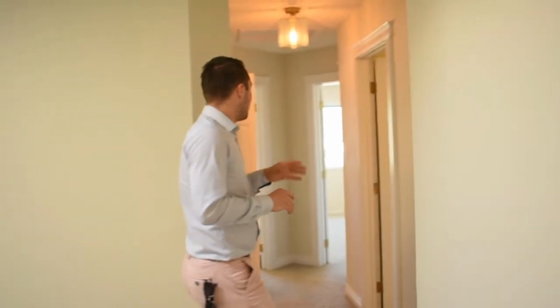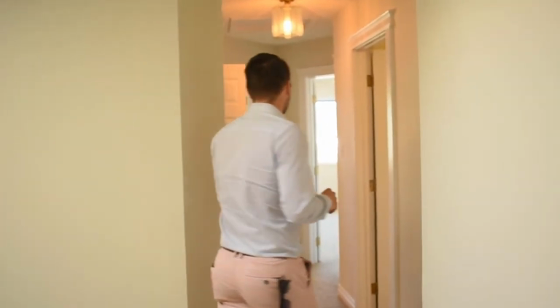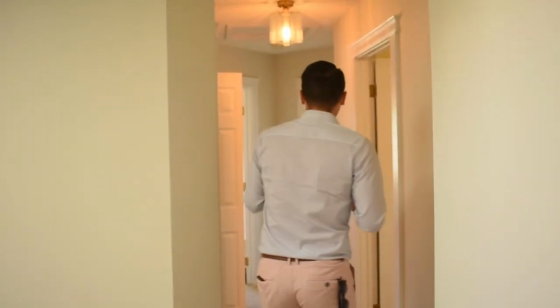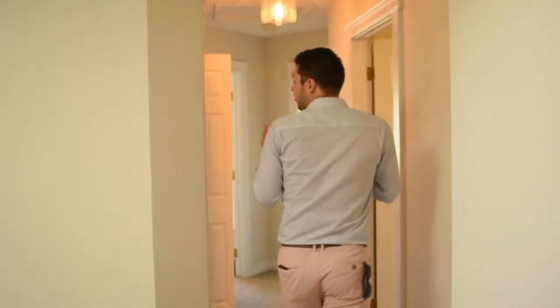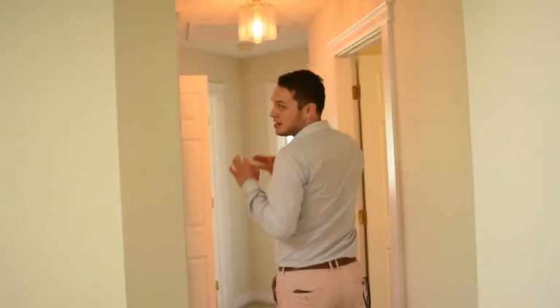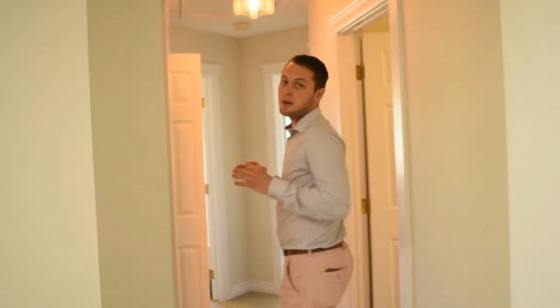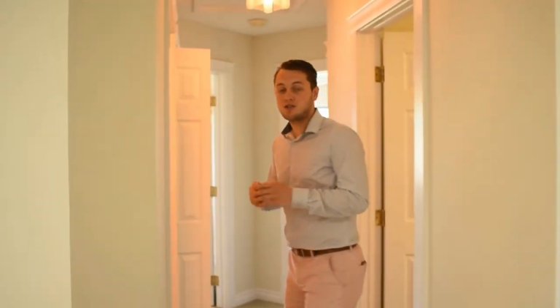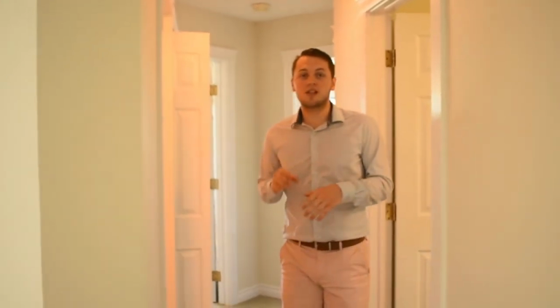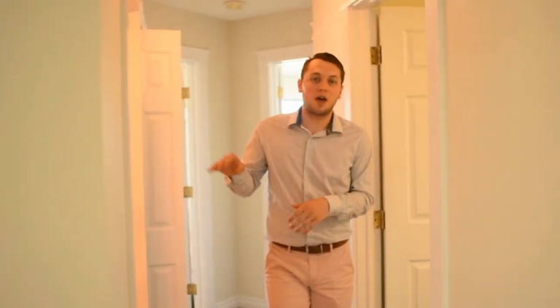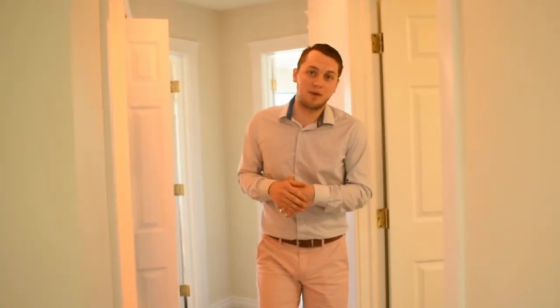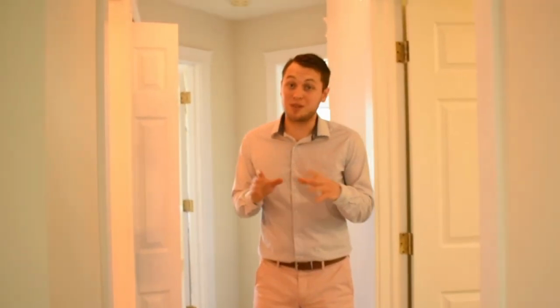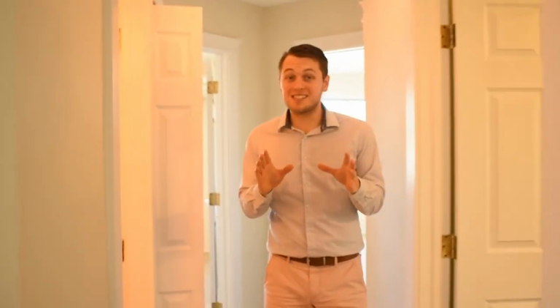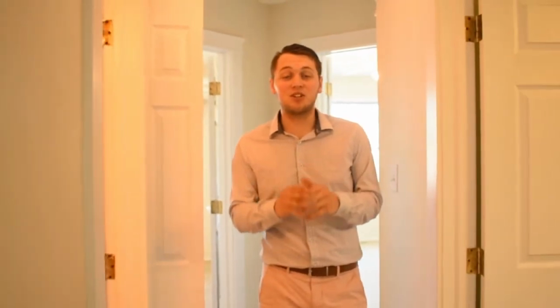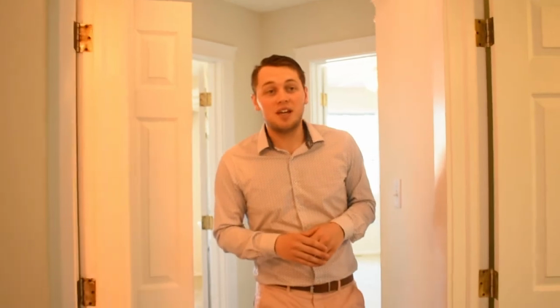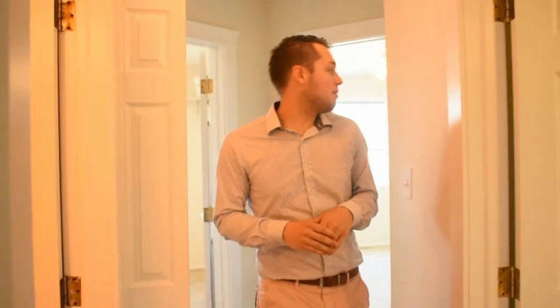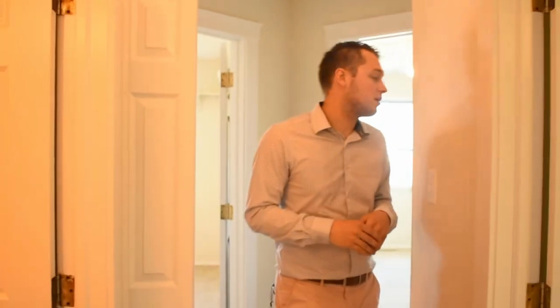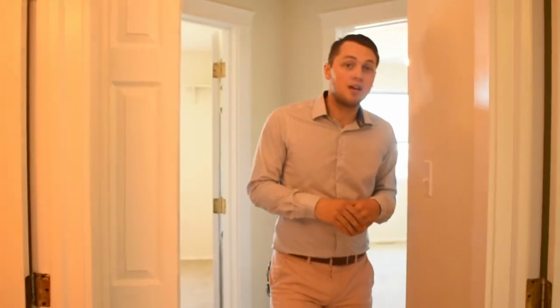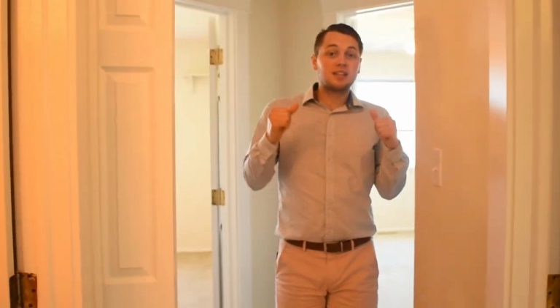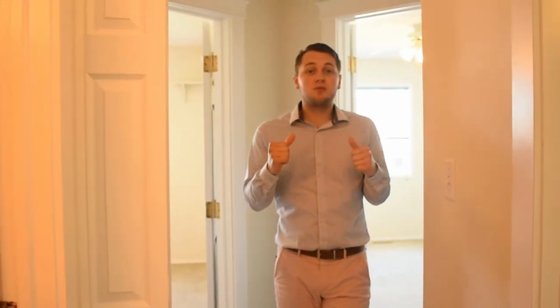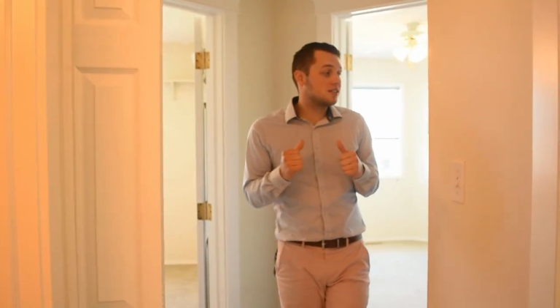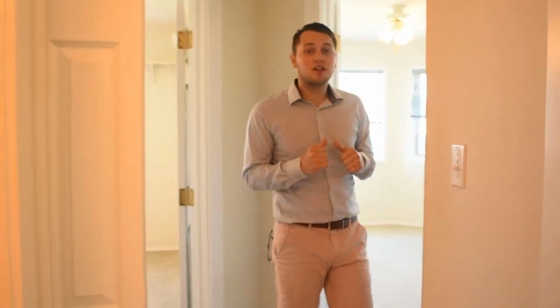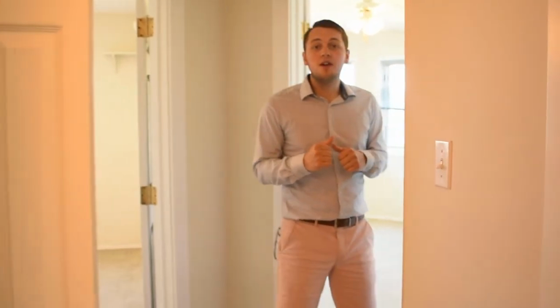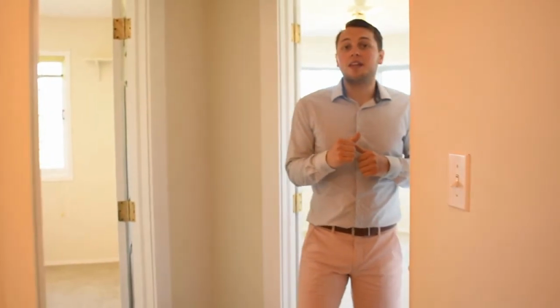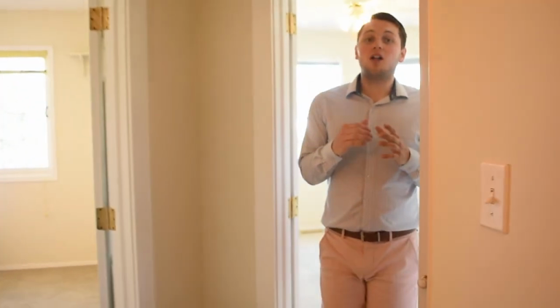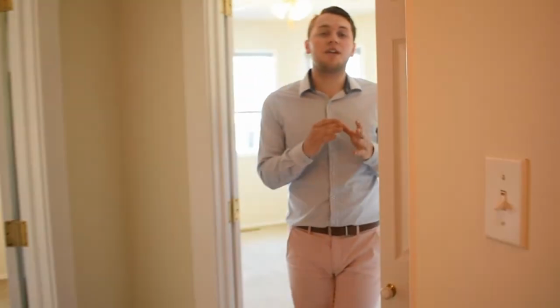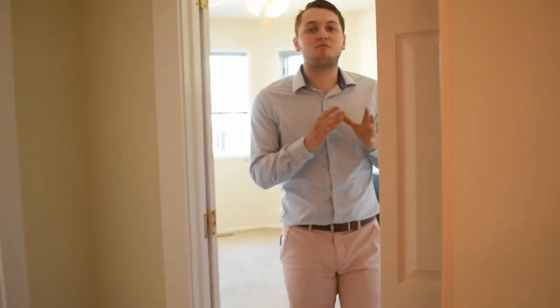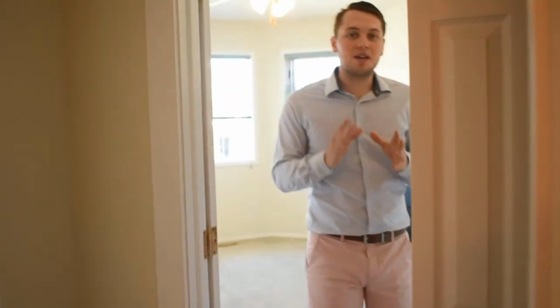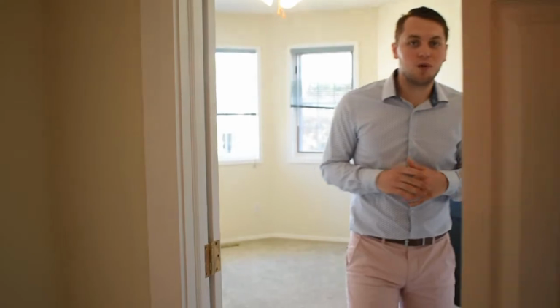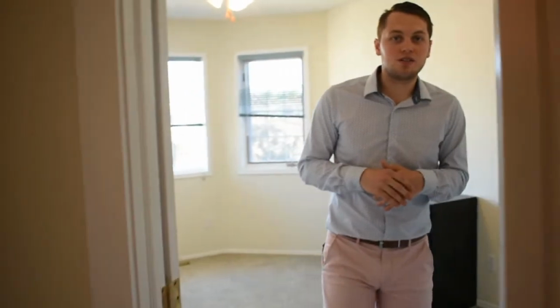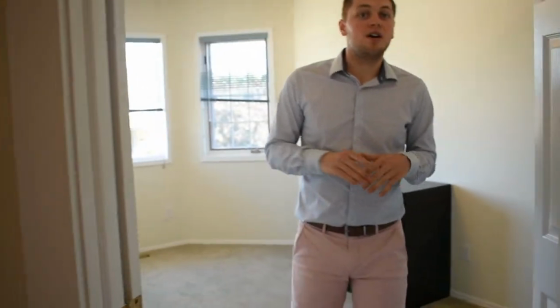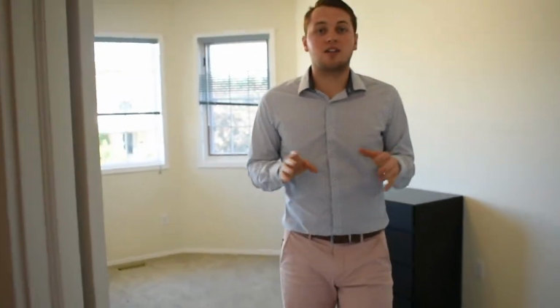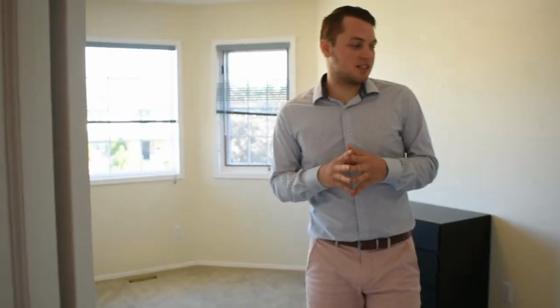Over here are three bedrooms and one bathroom — that doesn't include the master bedroom. Like this one we're going to see over here, all three have big windows and closets.